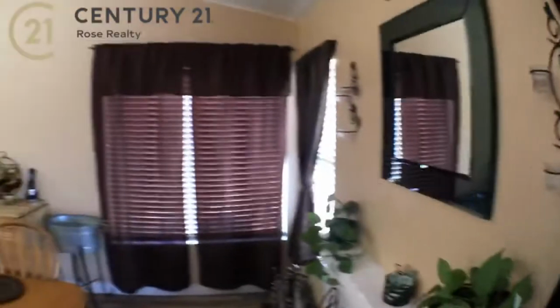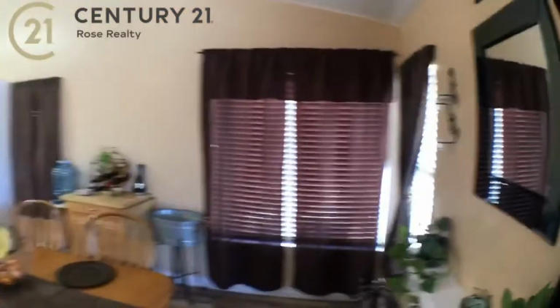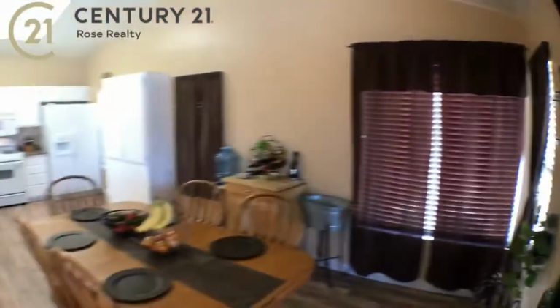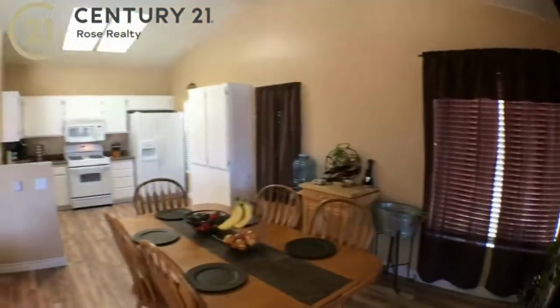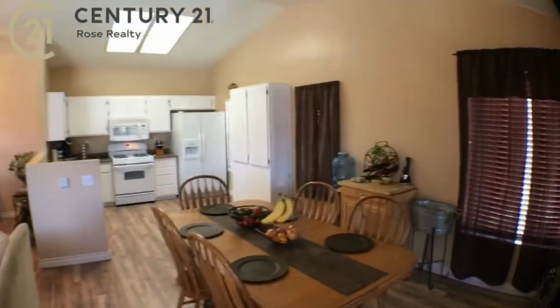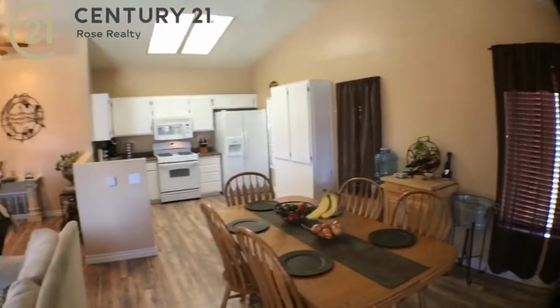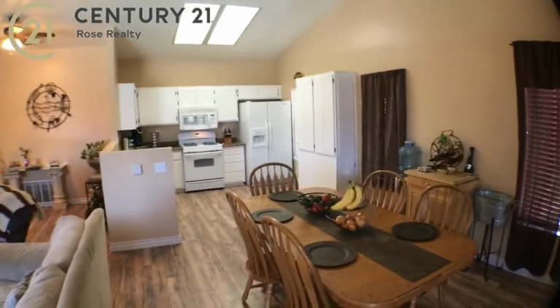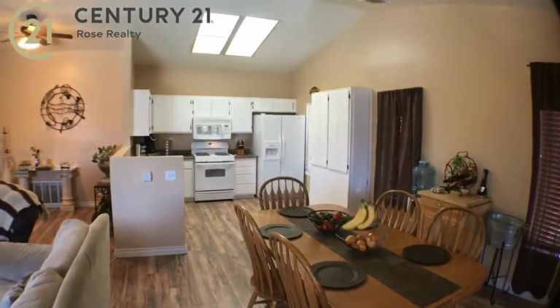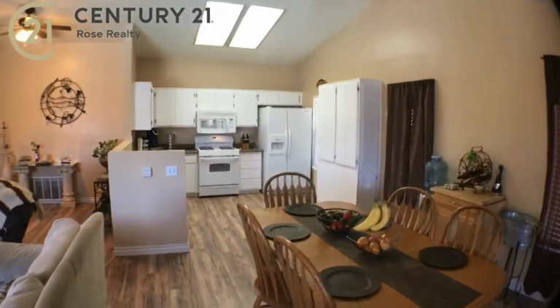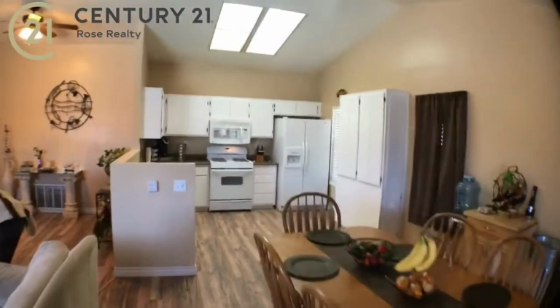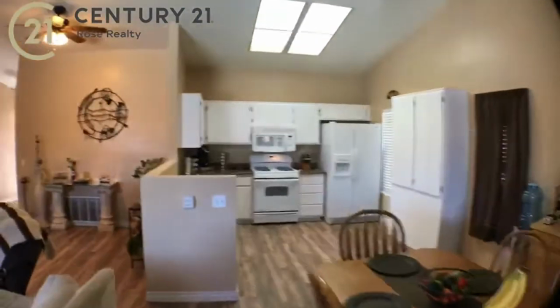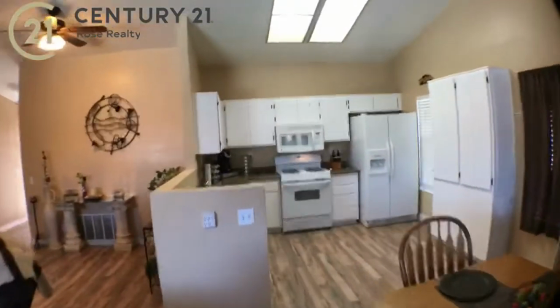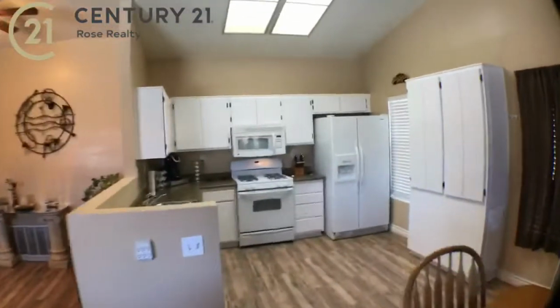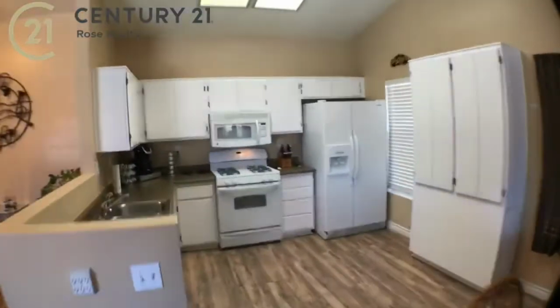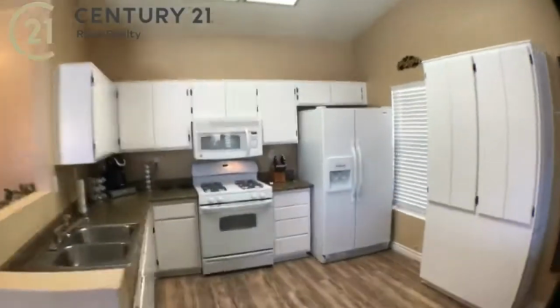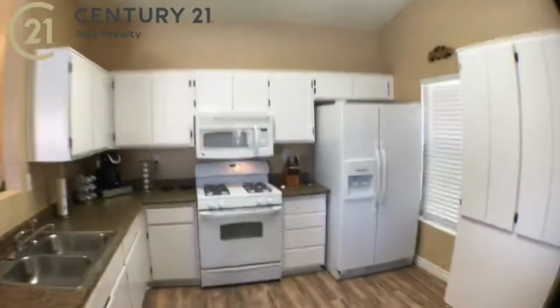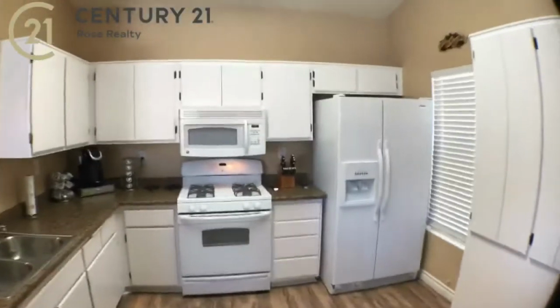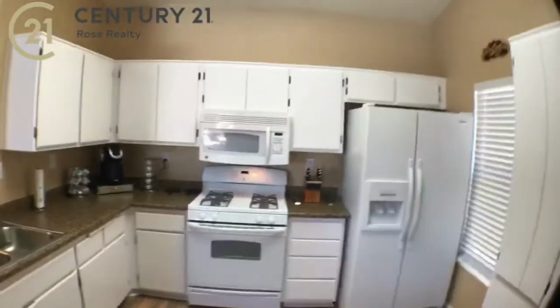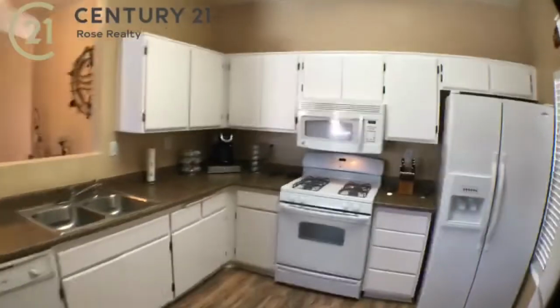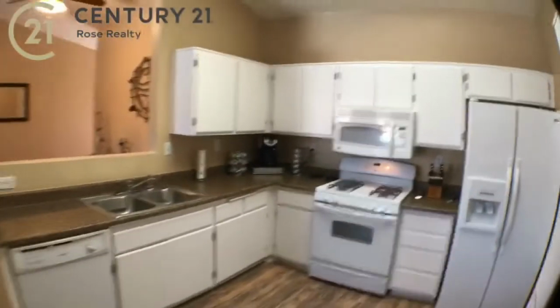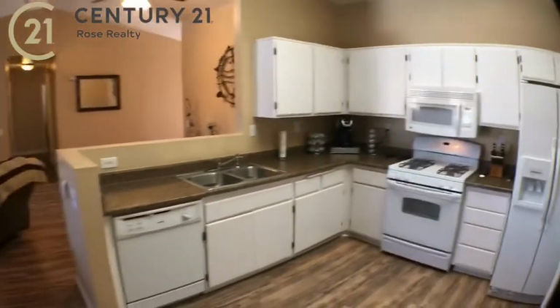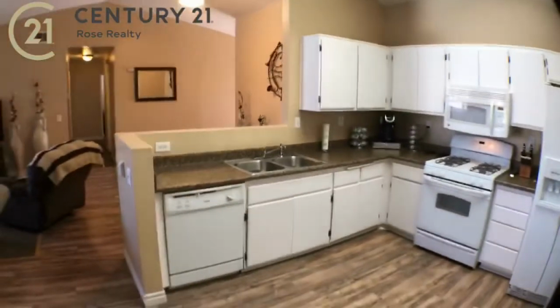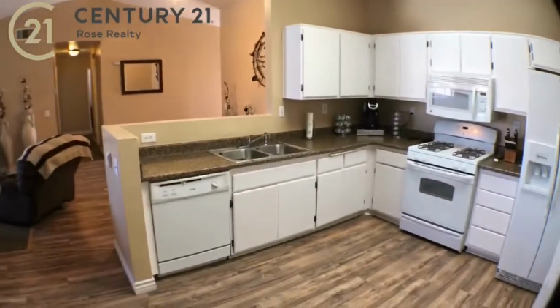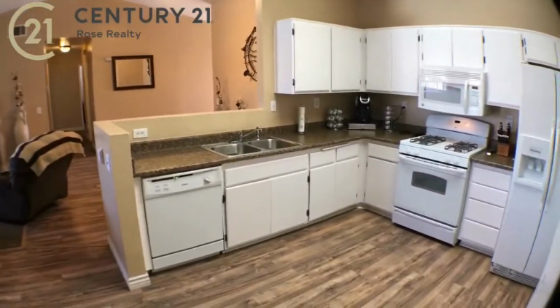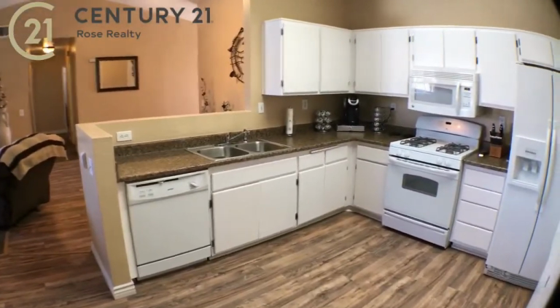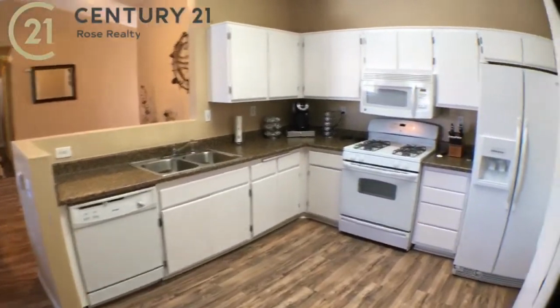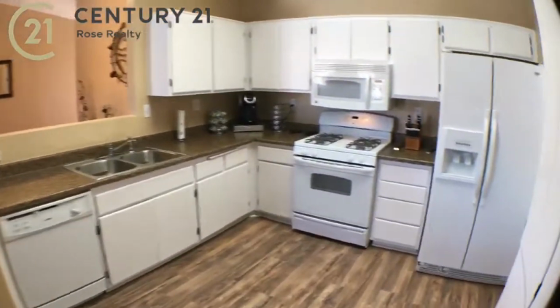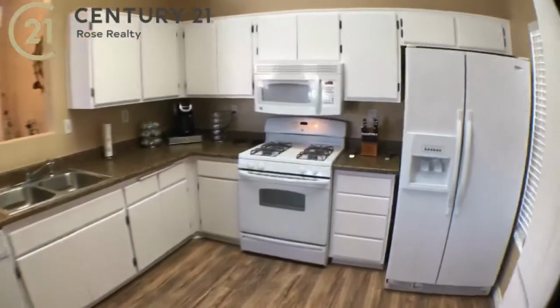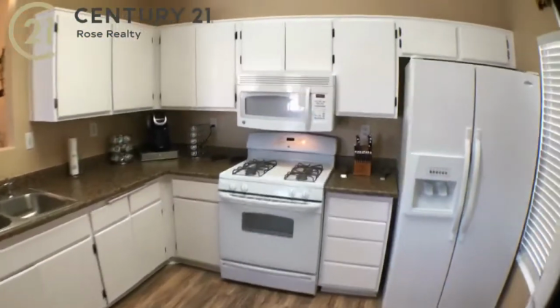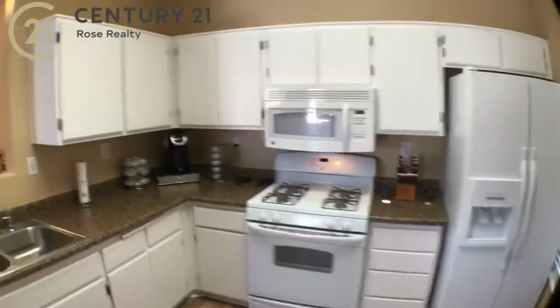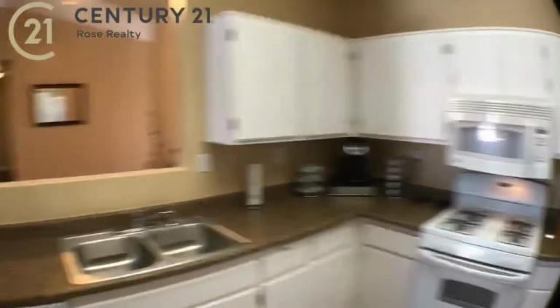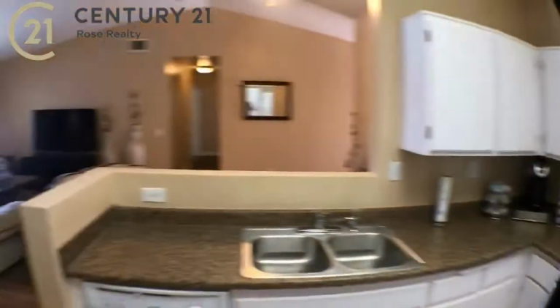This house is four bedrooms, two baths, just under 1,400 square feet. Take a look at this kitchen — so clean and beautiful, perfect for preparing delicious meals. This whole house you can just tell it's been taken care of. So much love.